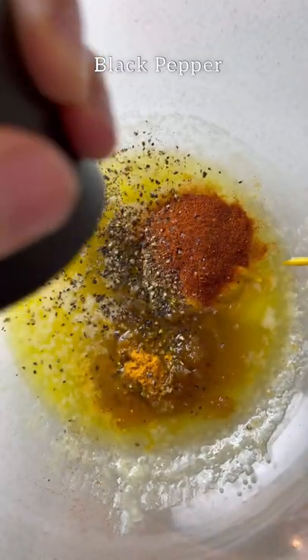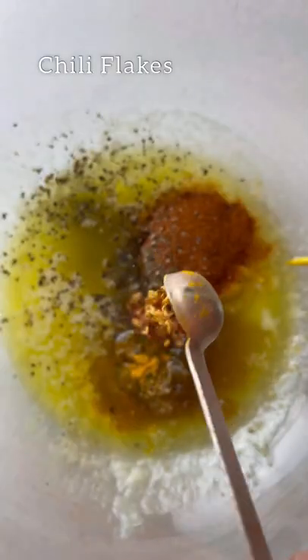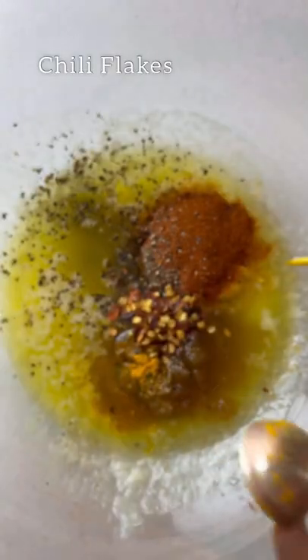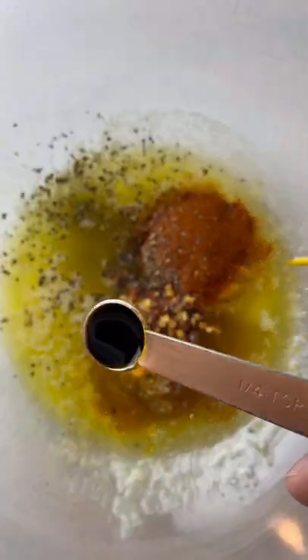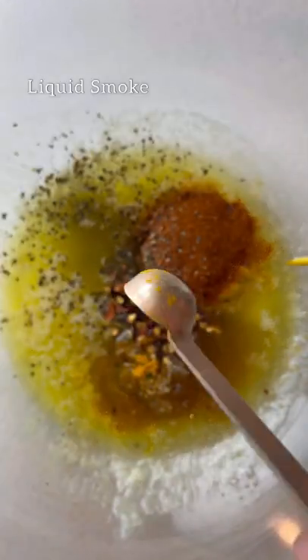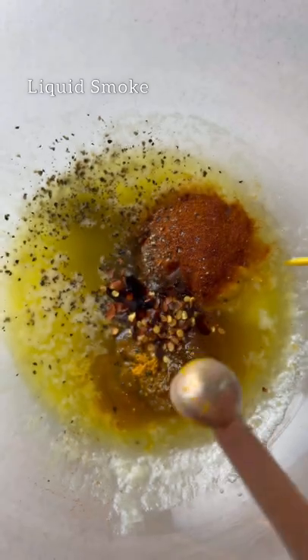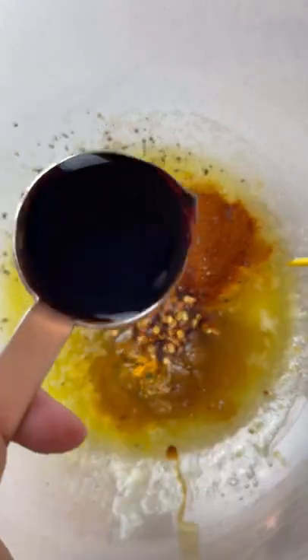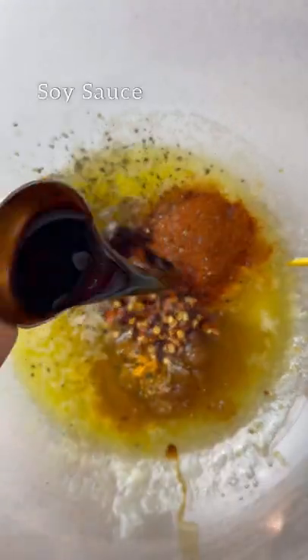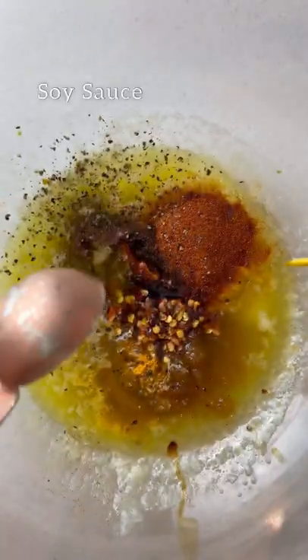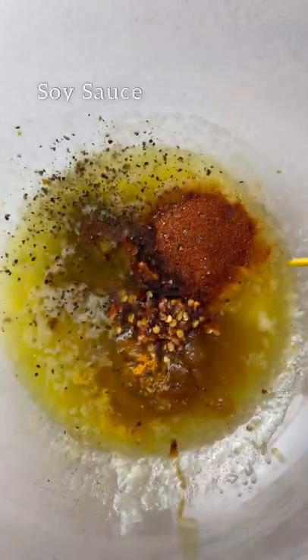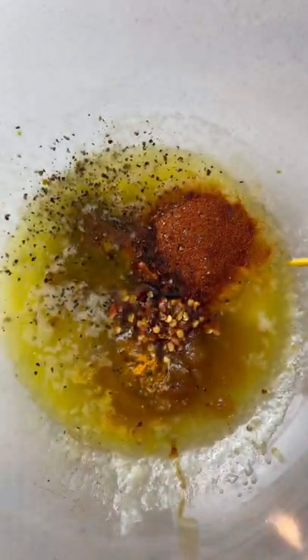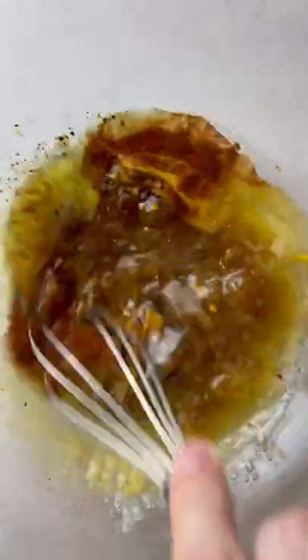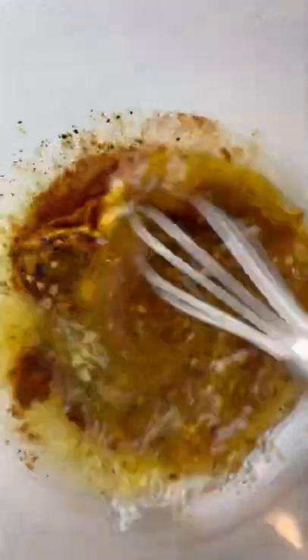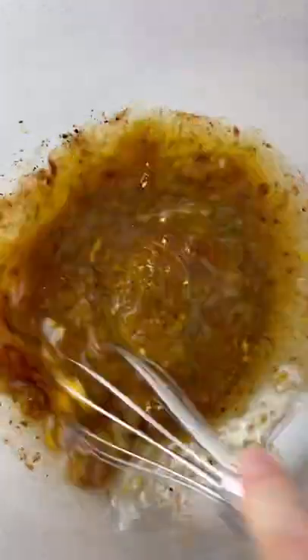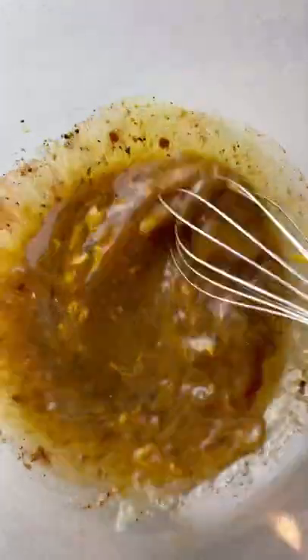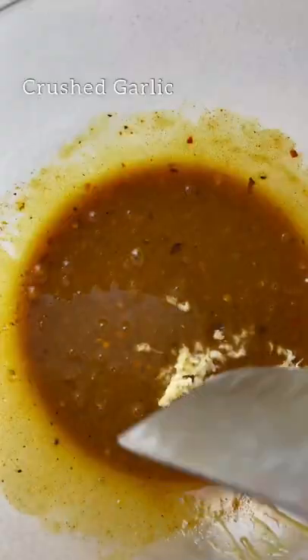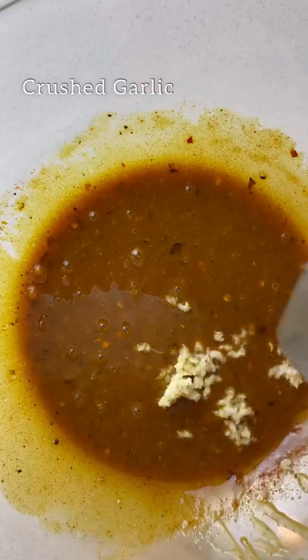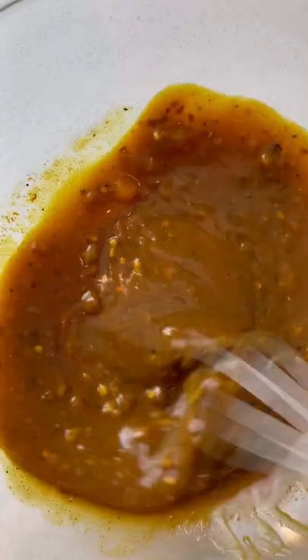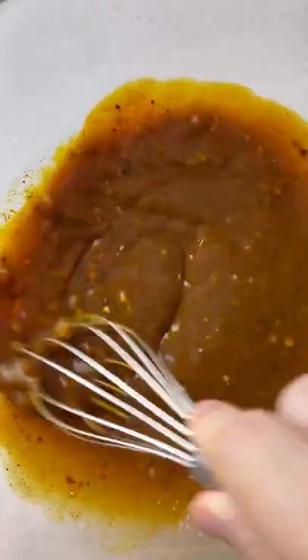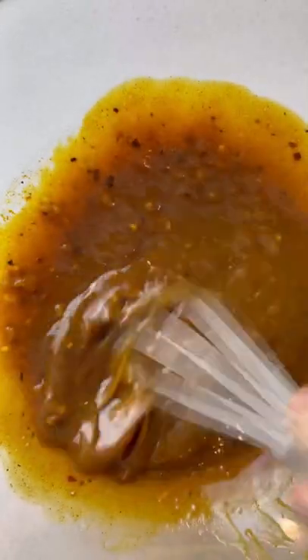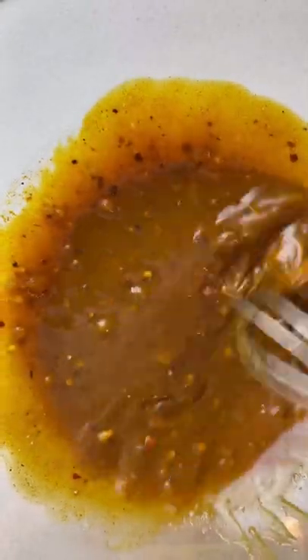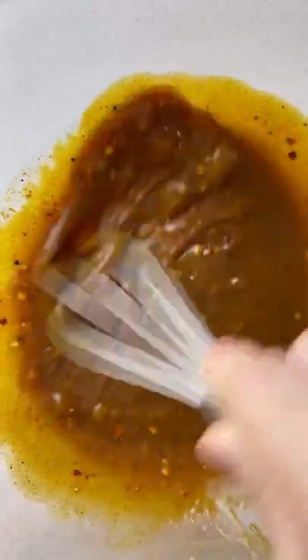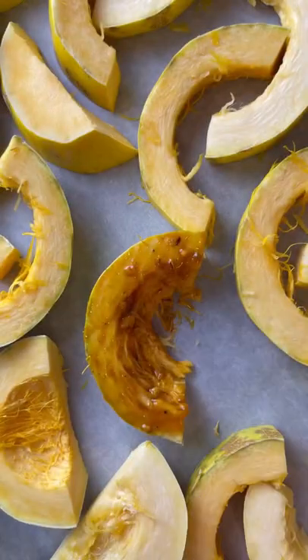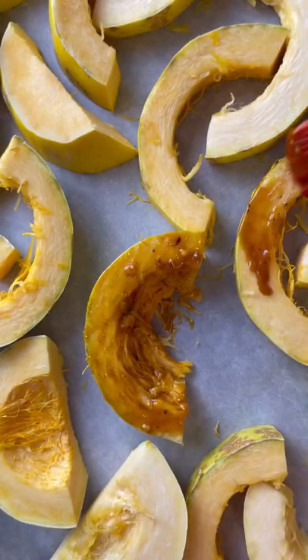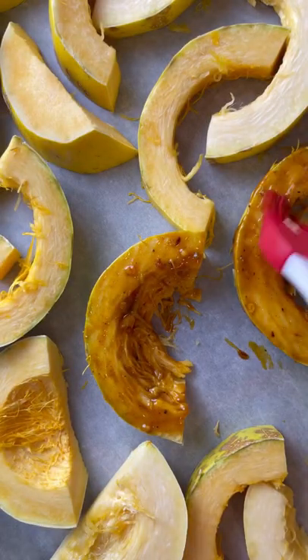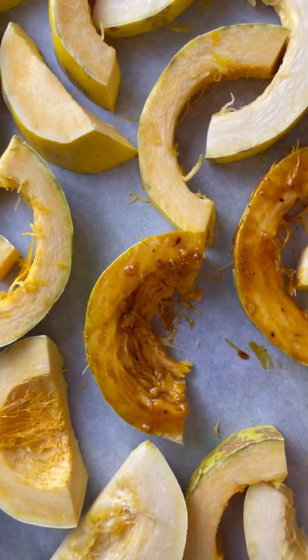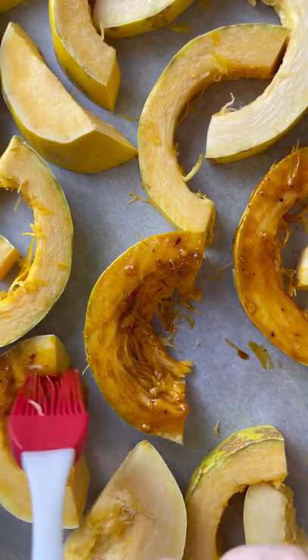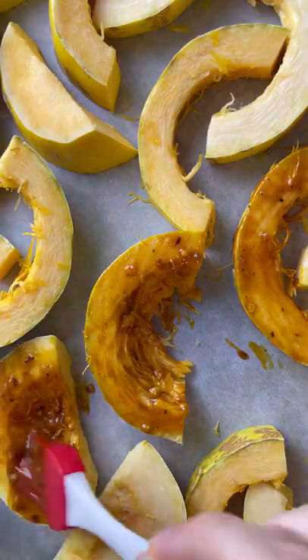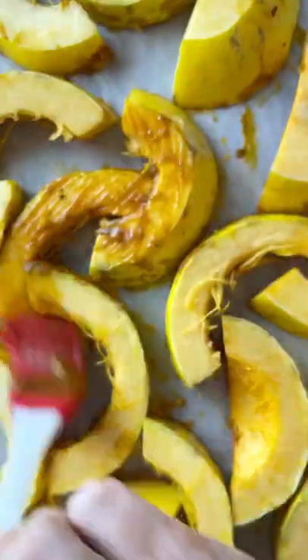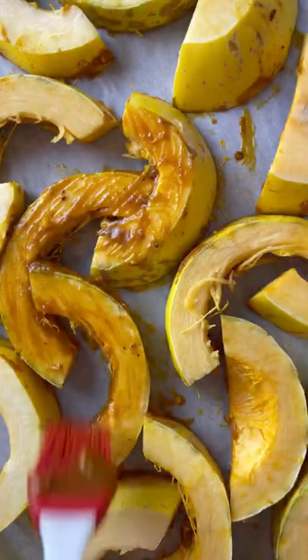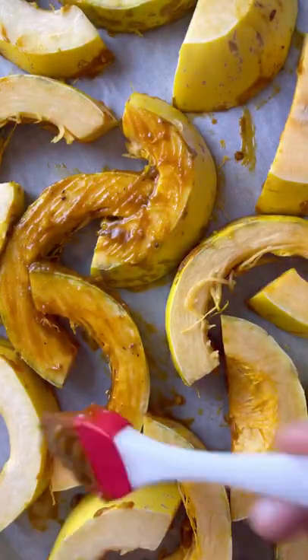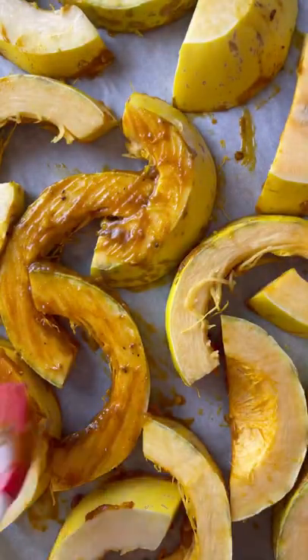The sauce is smoky and zesty, but also rich and very flavorful, so you don't even really miss the meat. Make sure to baste your squash very well and get all of those little cracks and crevices for optimal flavor retention.